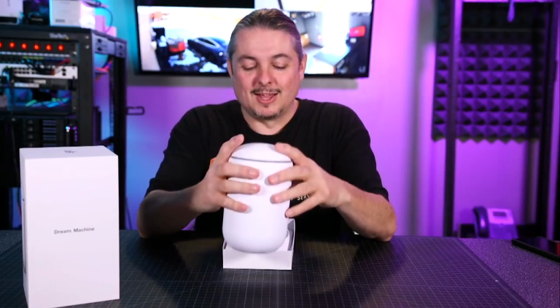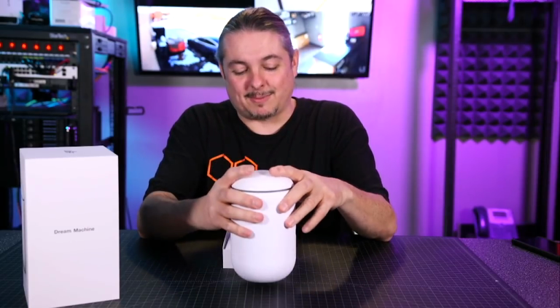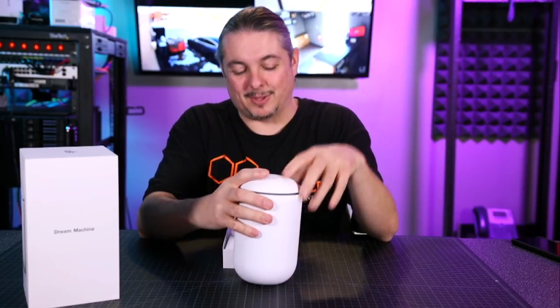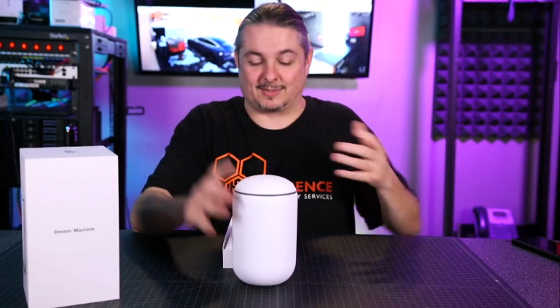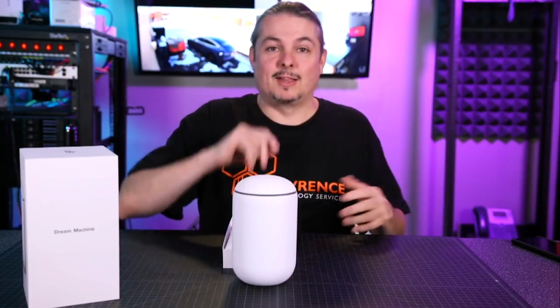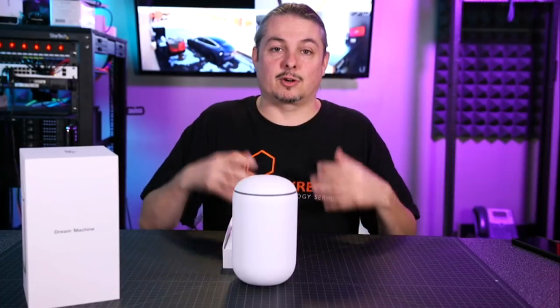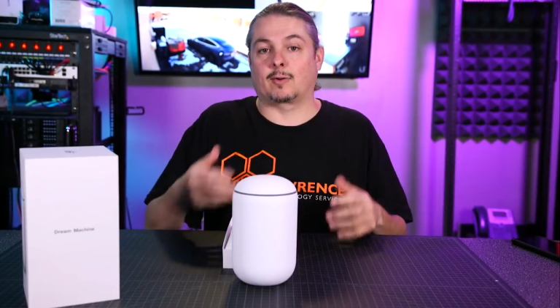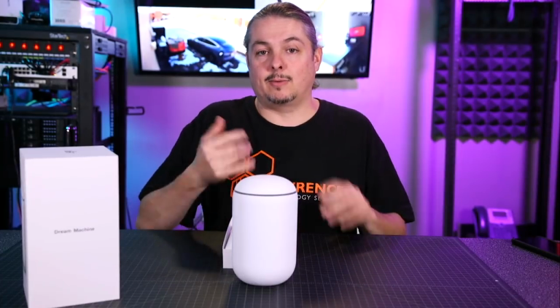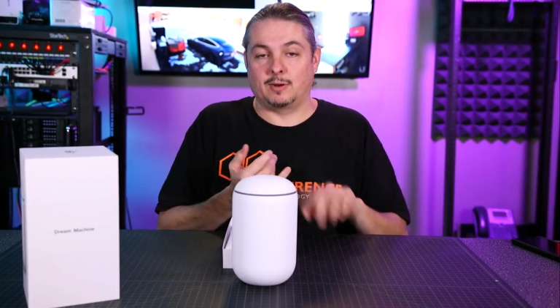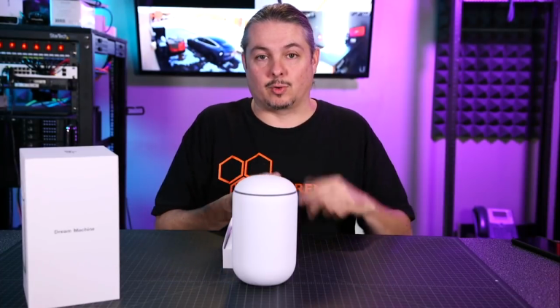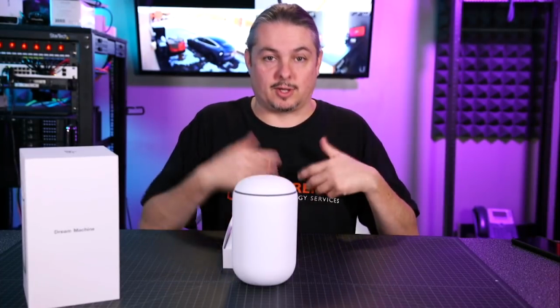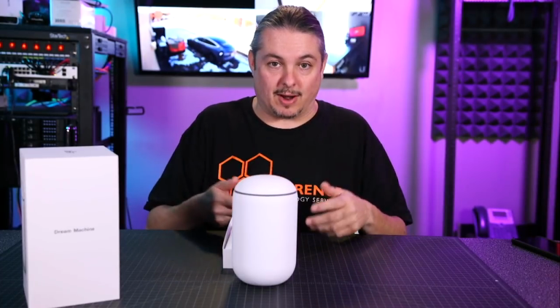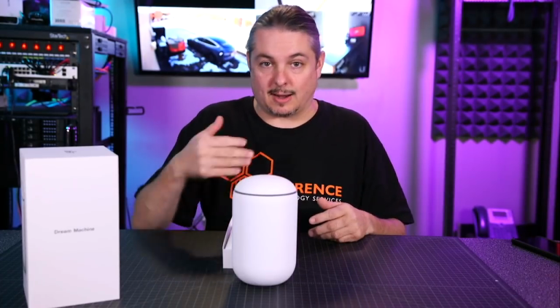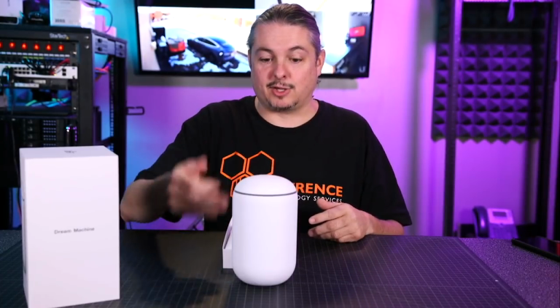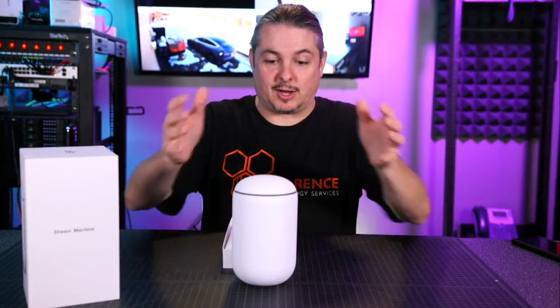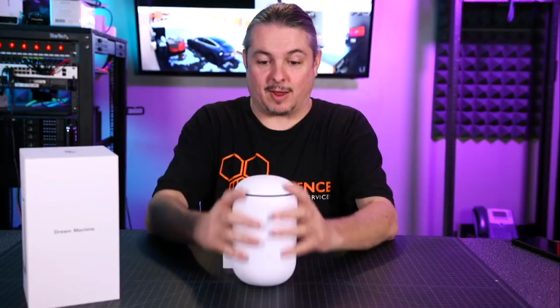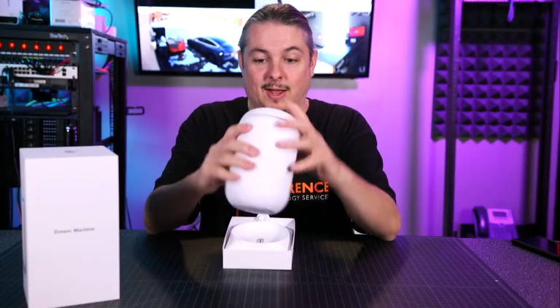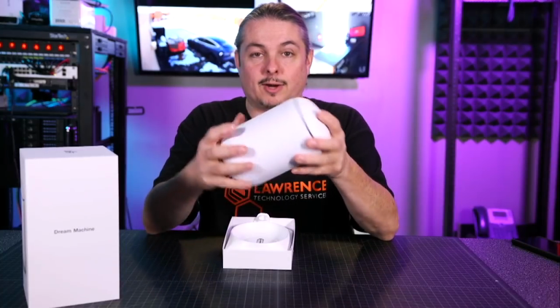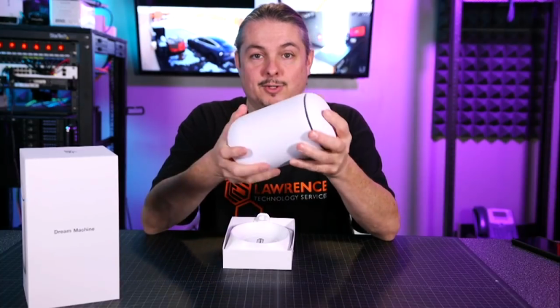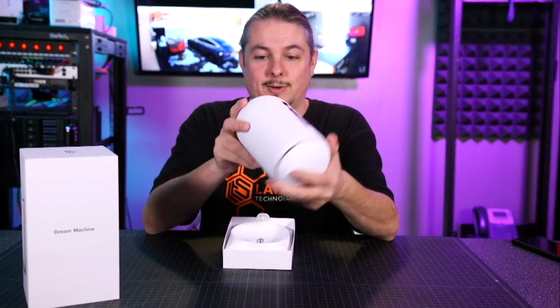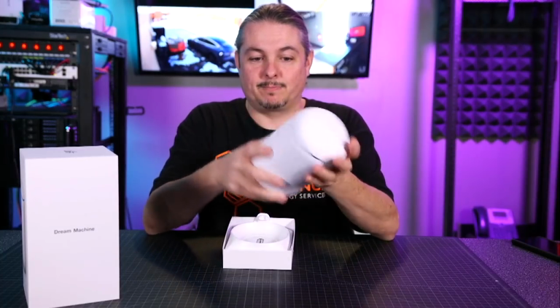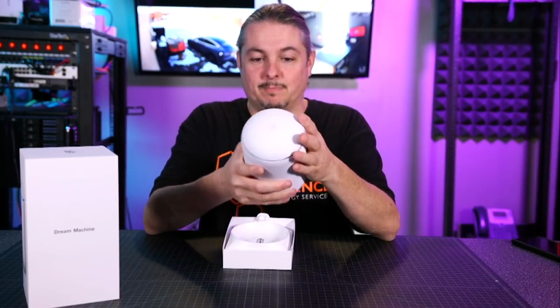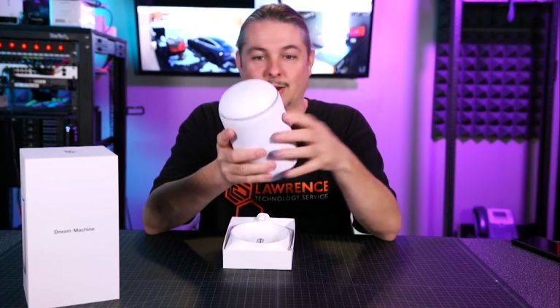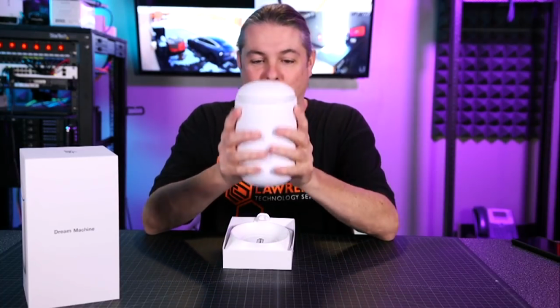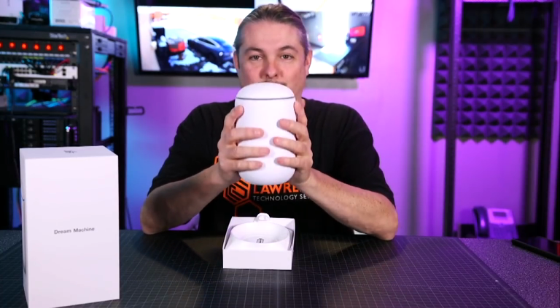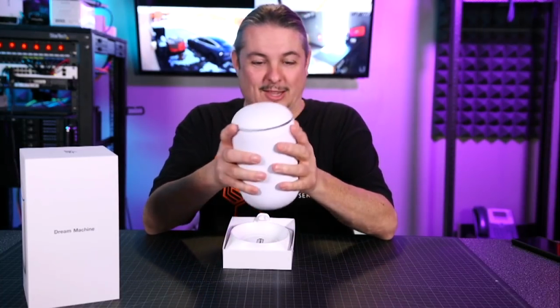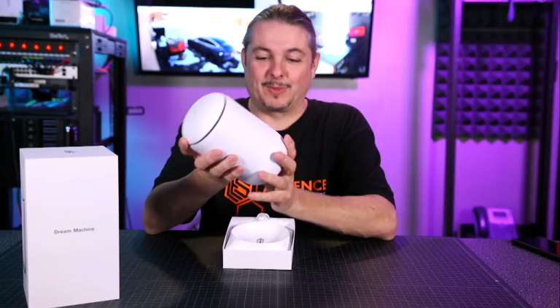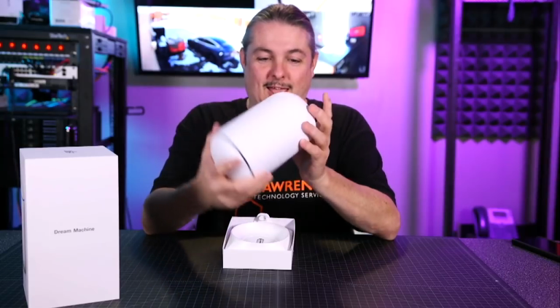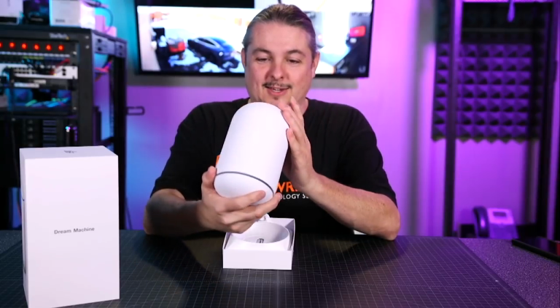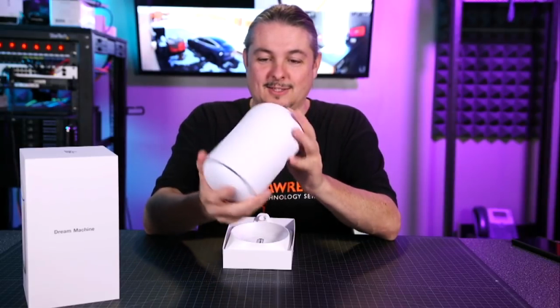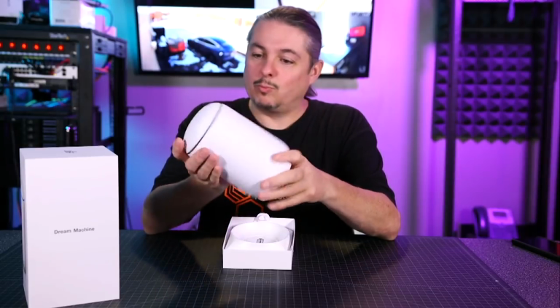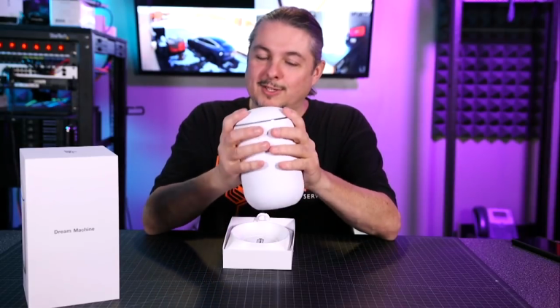So let's talk about what this is. This is your integrated UniFi controller, the UniFi router, and a managed Switch, and the UniFi Wi-Fi, all integrated into one cylinder.